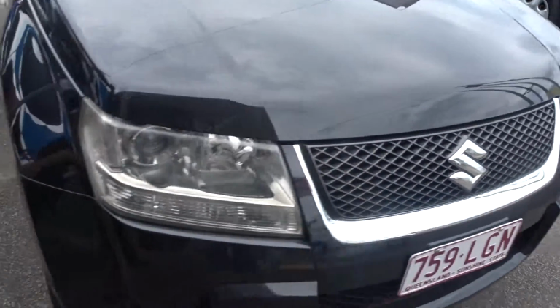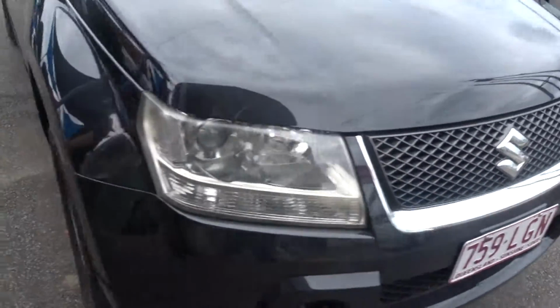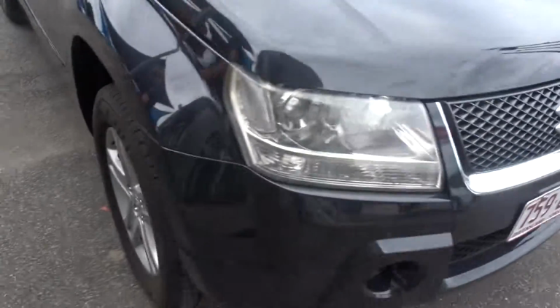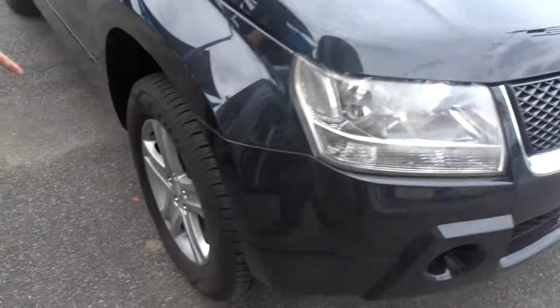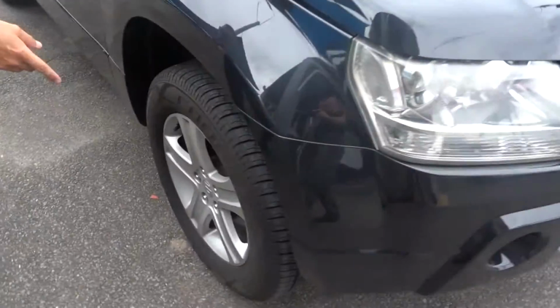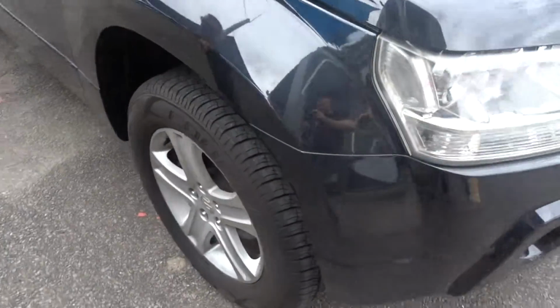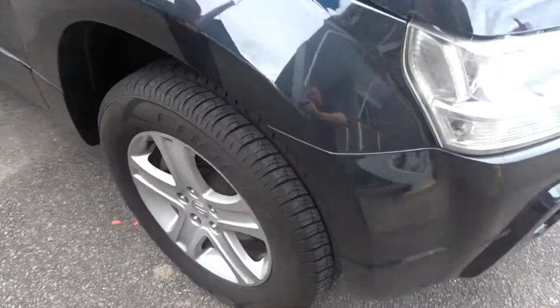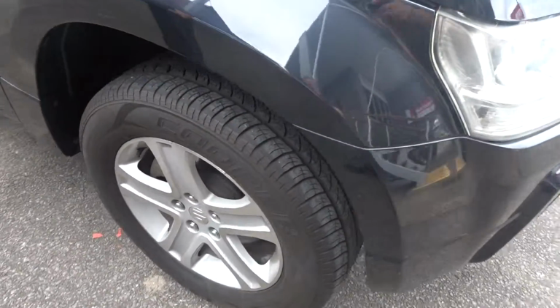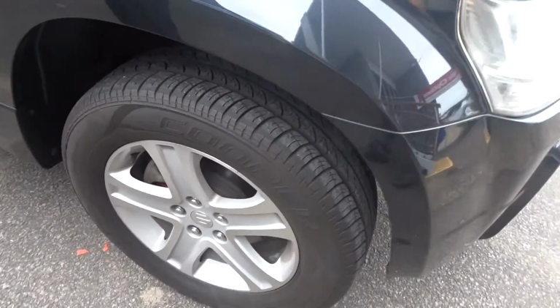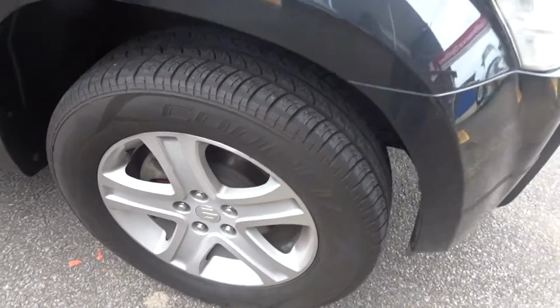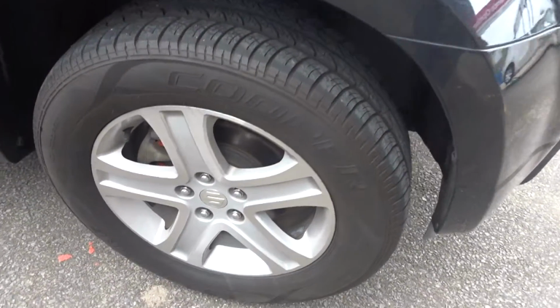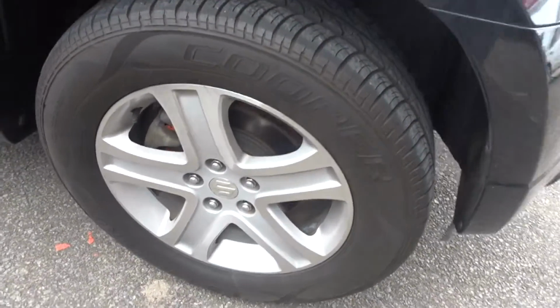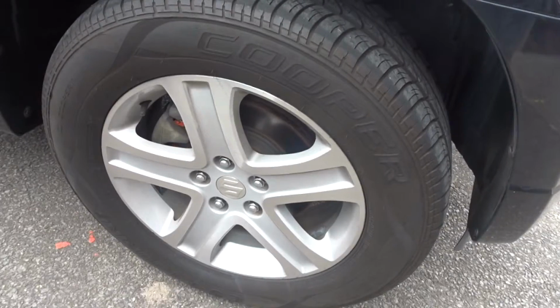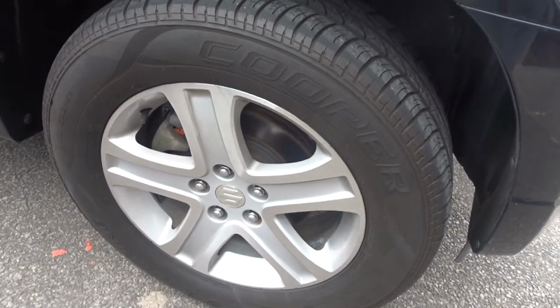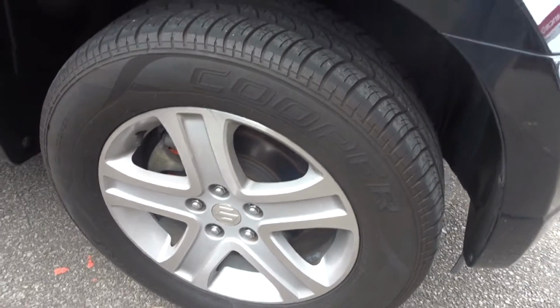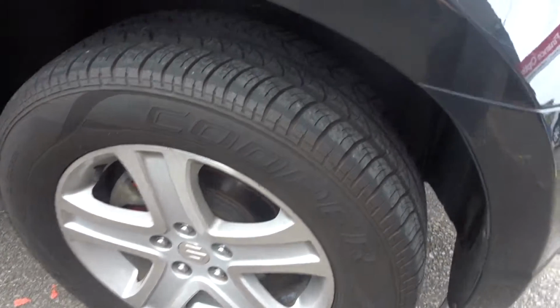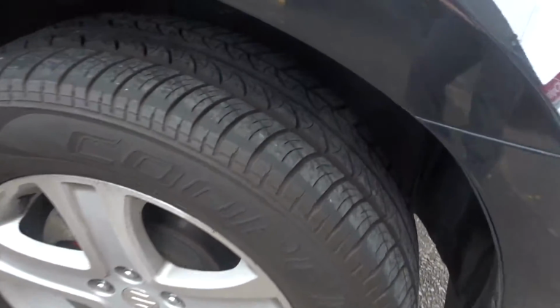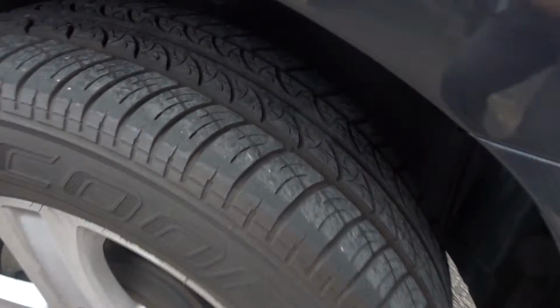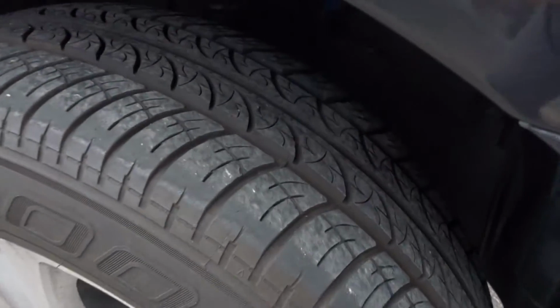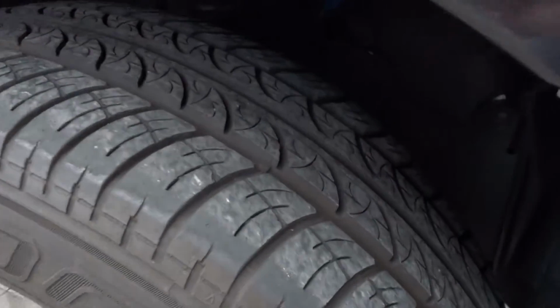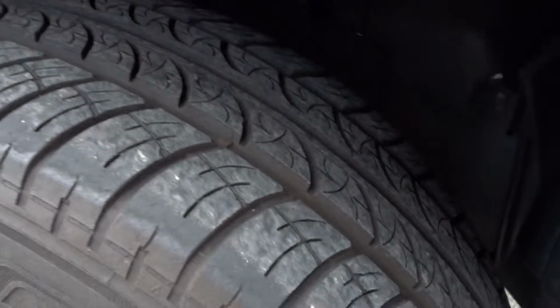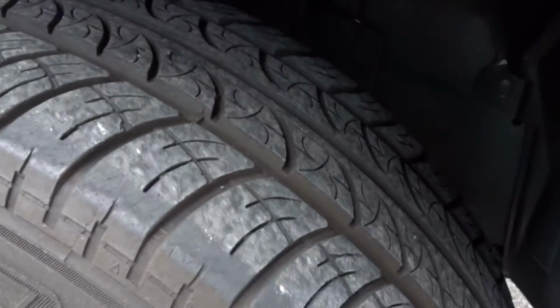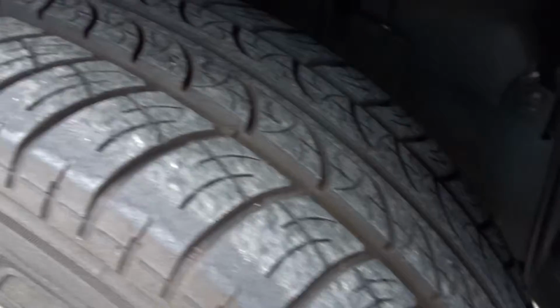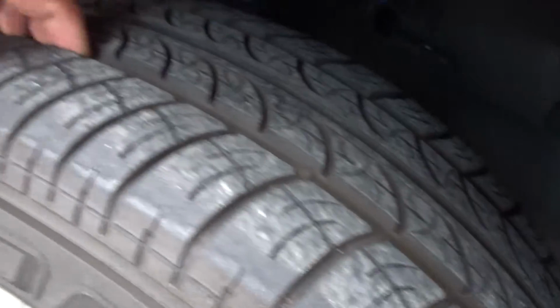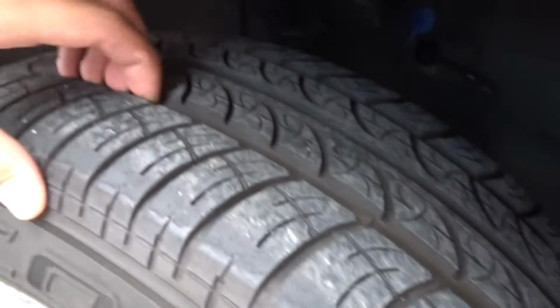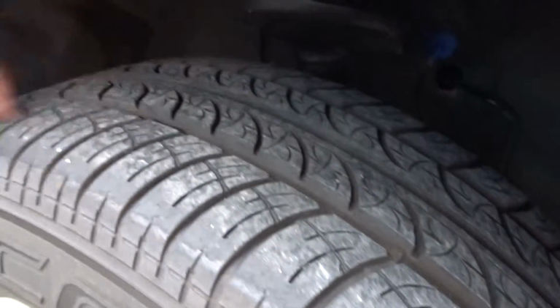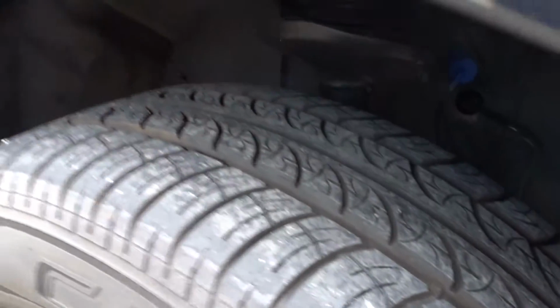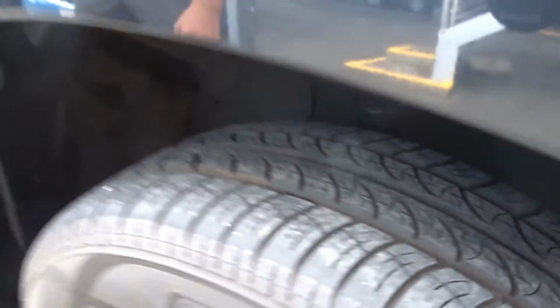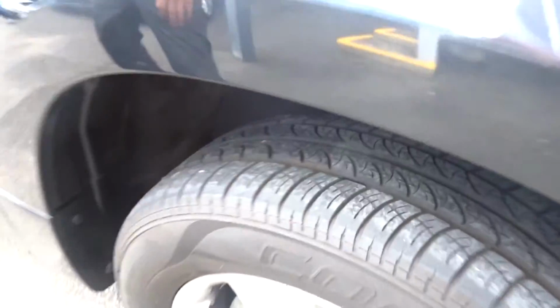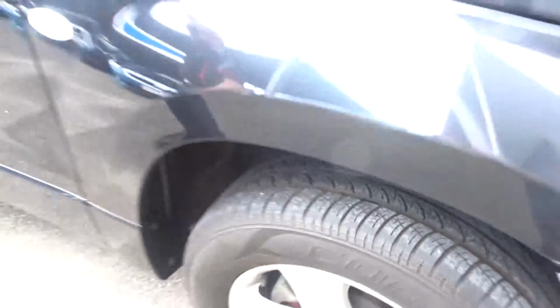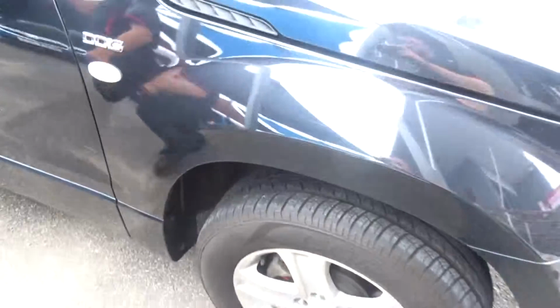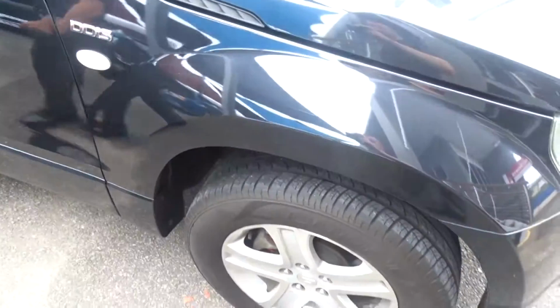You've got your genuine Suzuki alloy wheels as well, and the tyres have about 80 percent tread life remaining, which is a good thing.